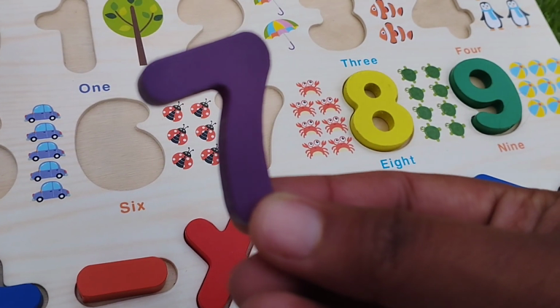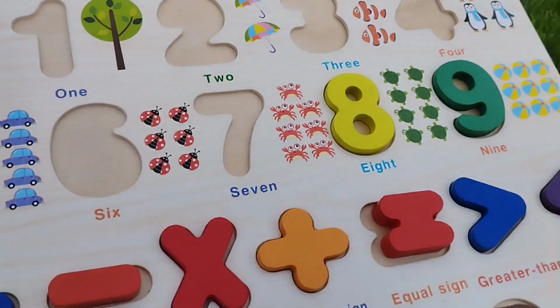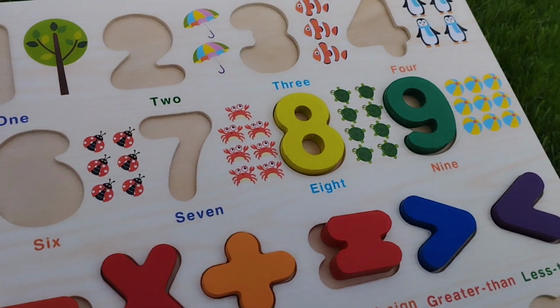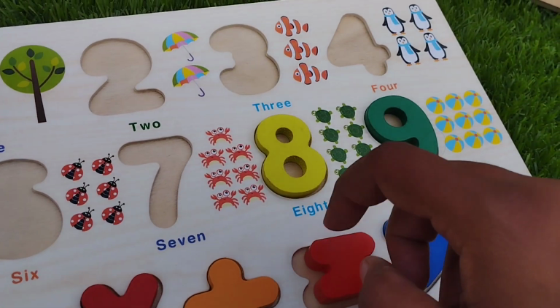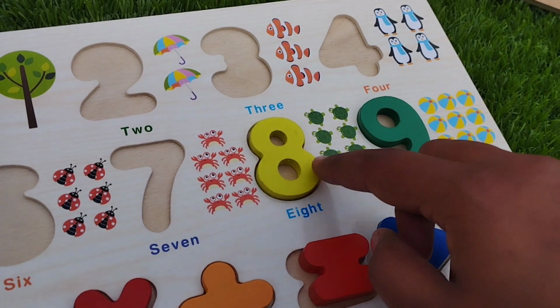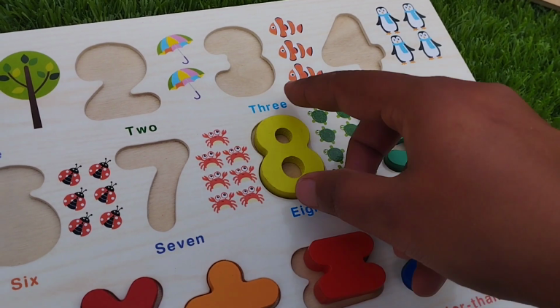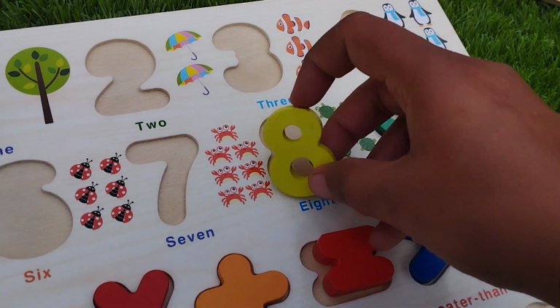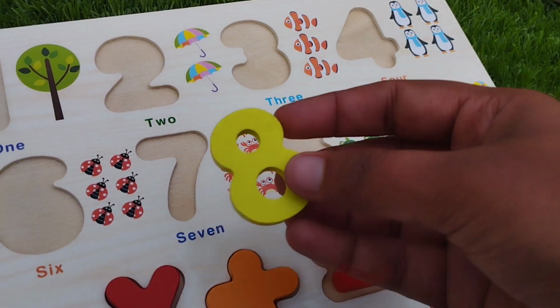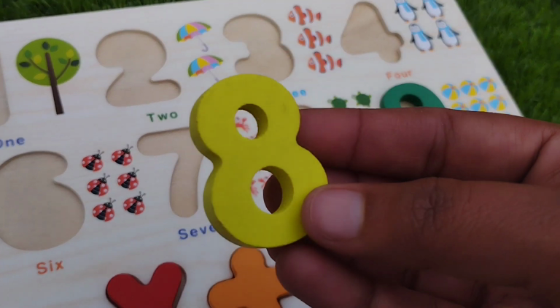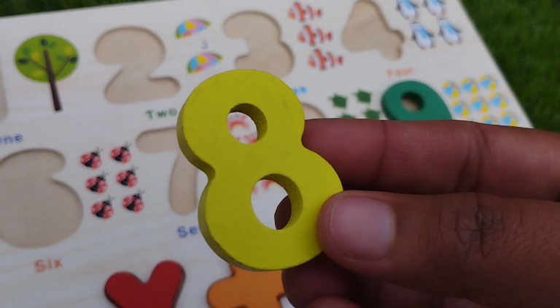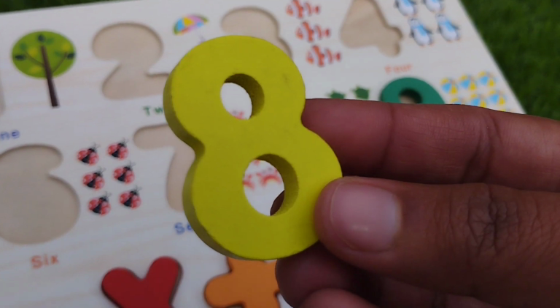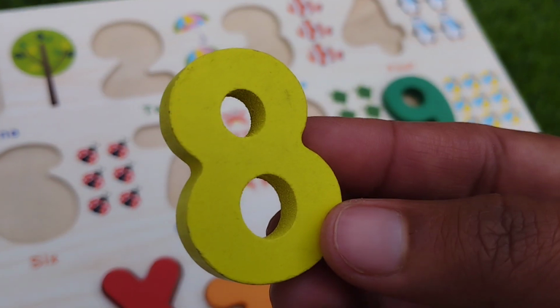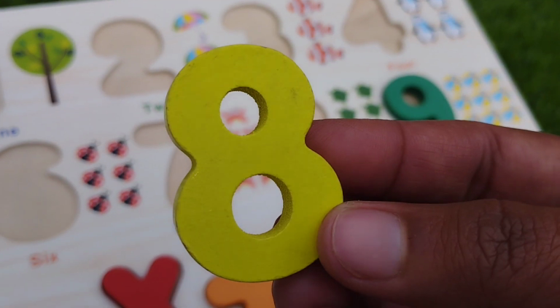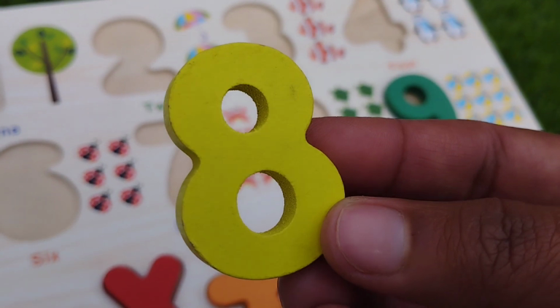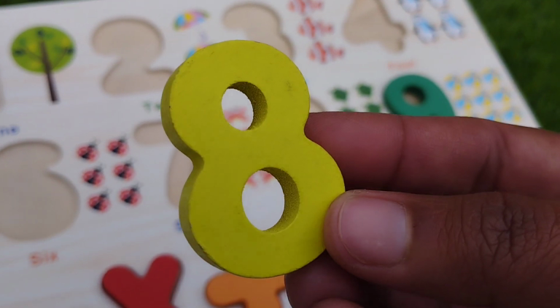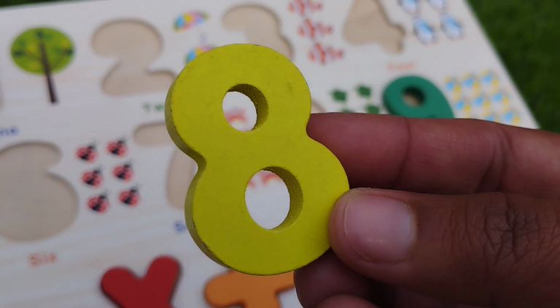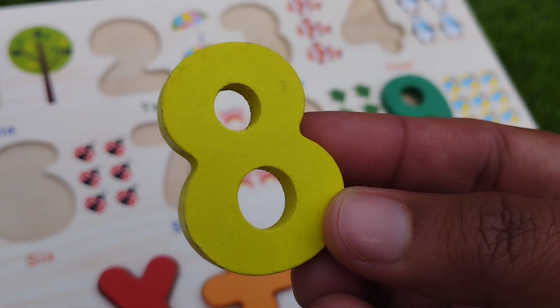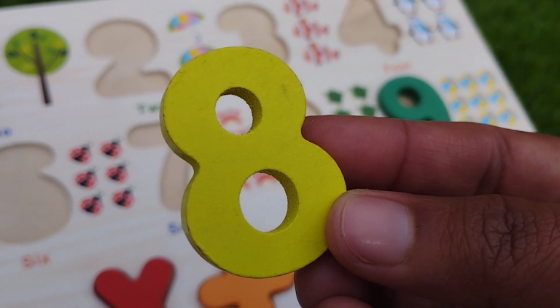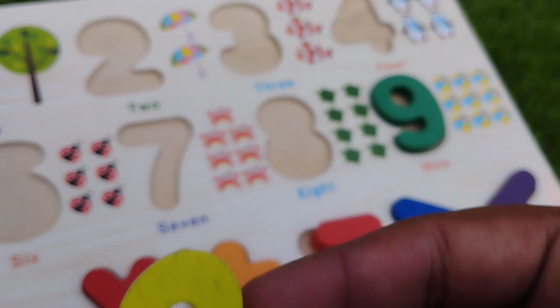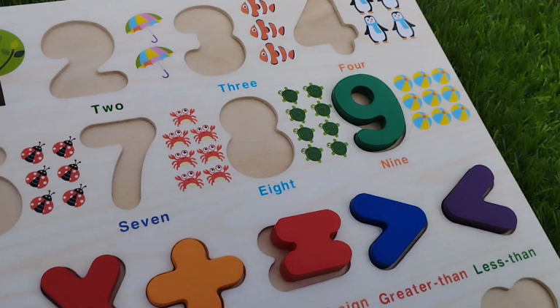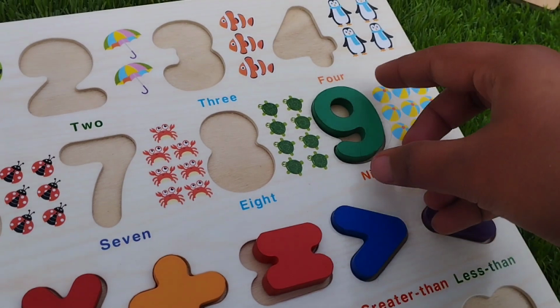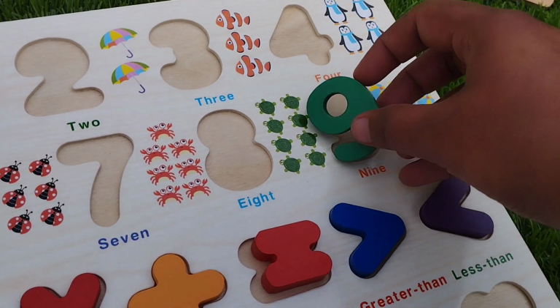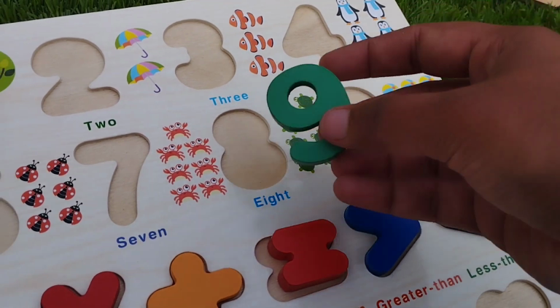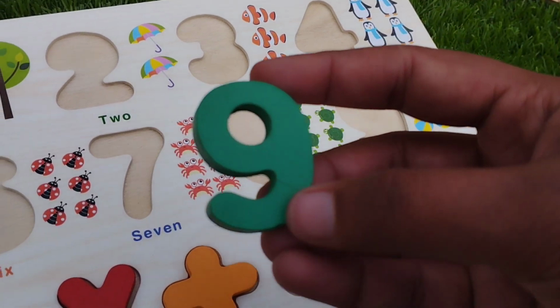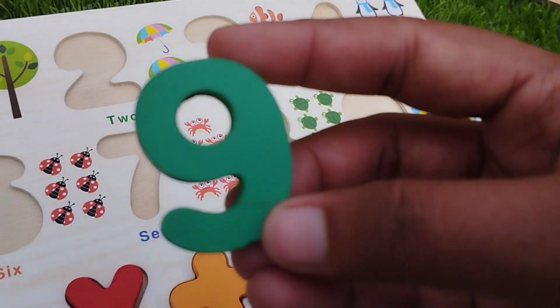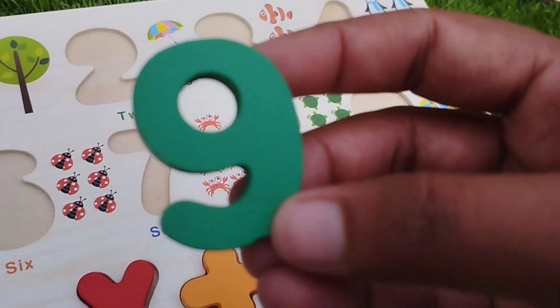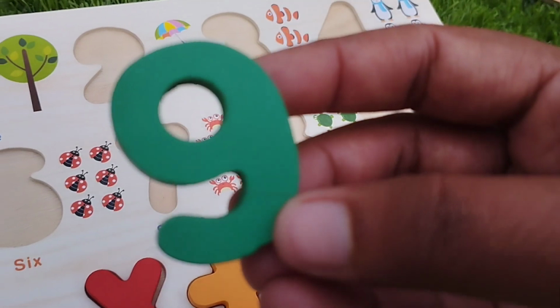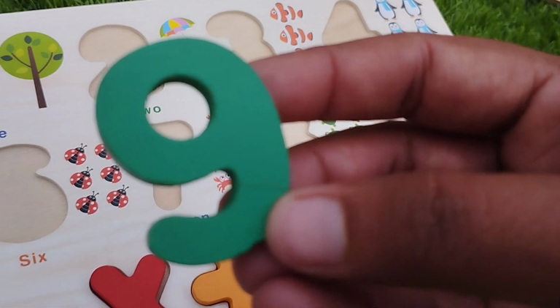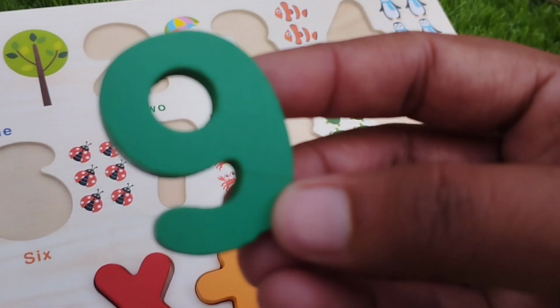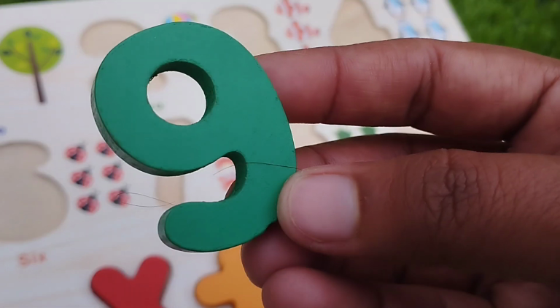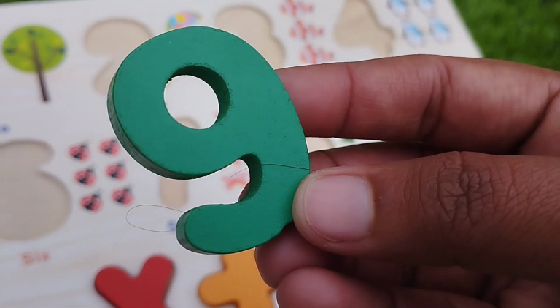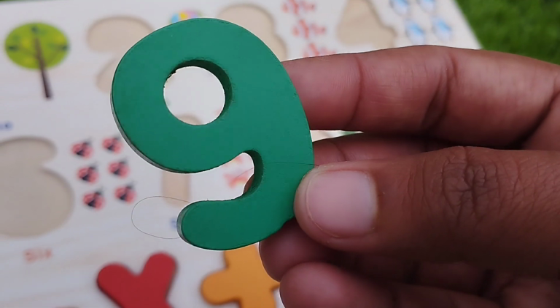Seven. The next one is number eight. Eight. The next one is number nine.